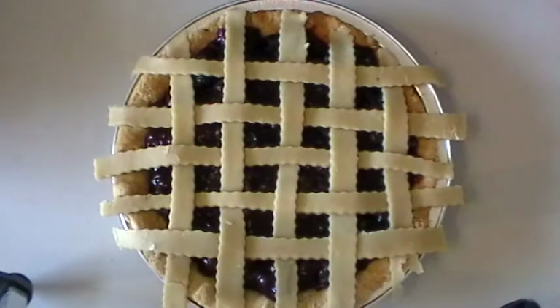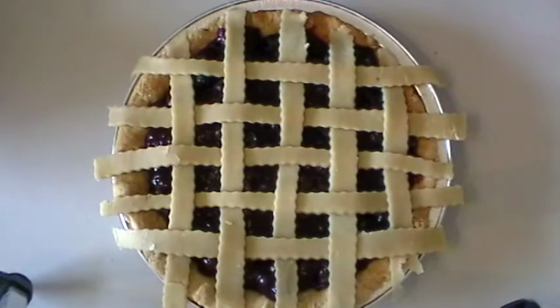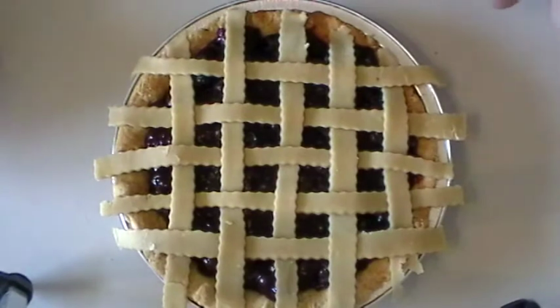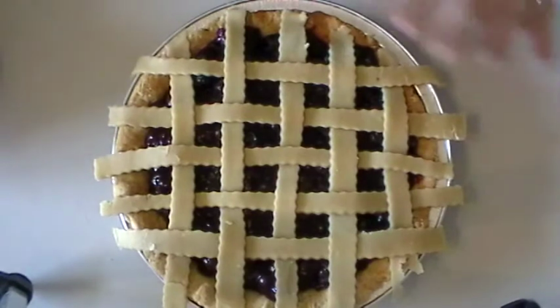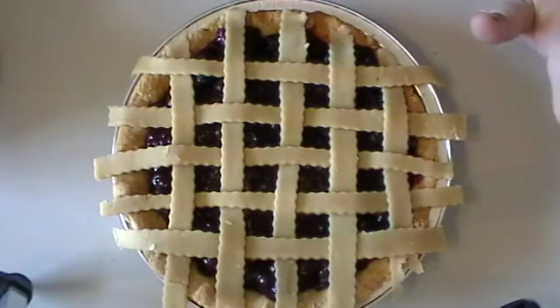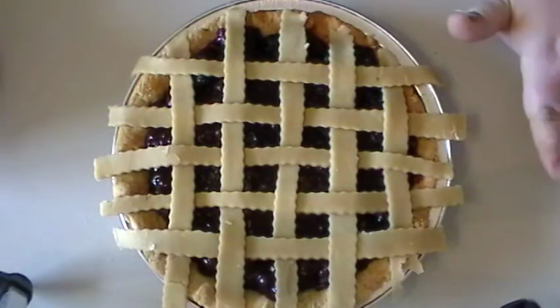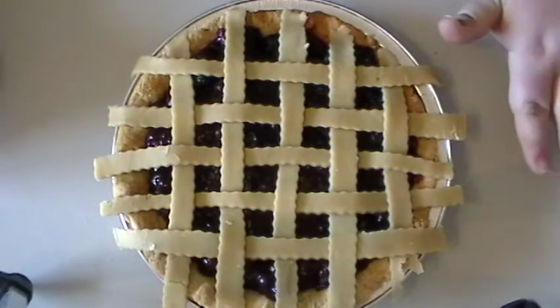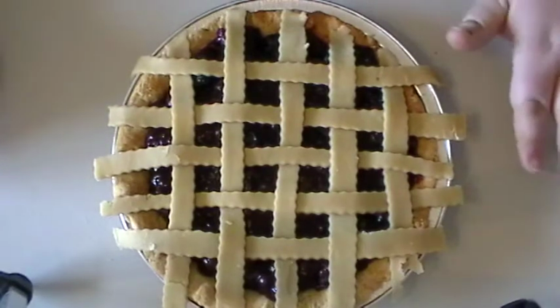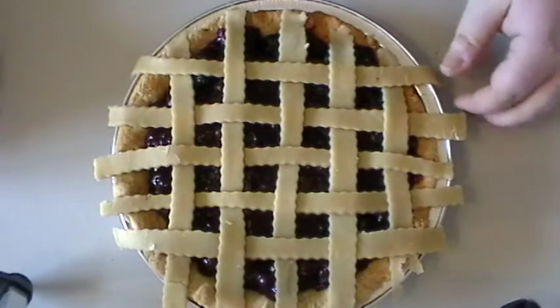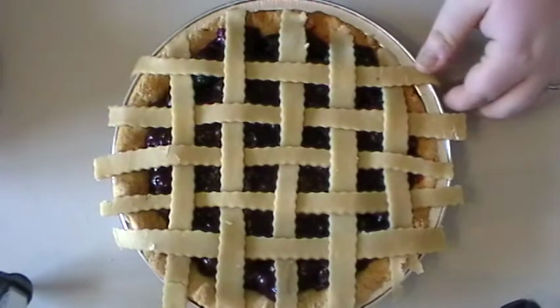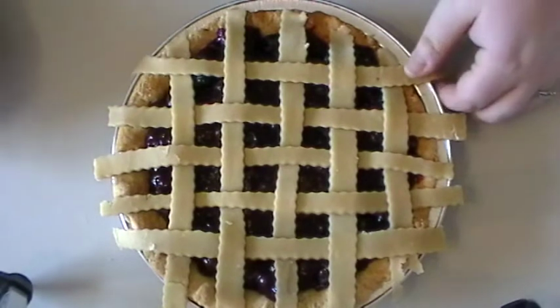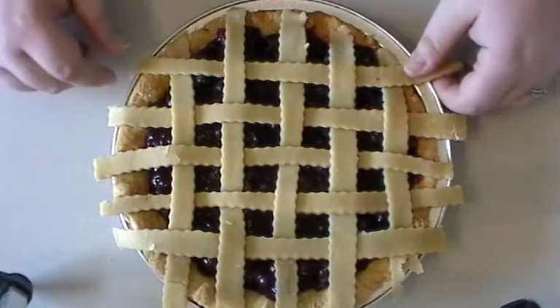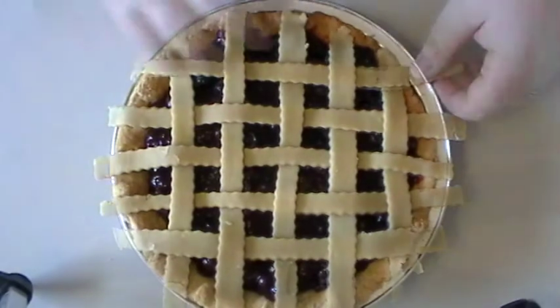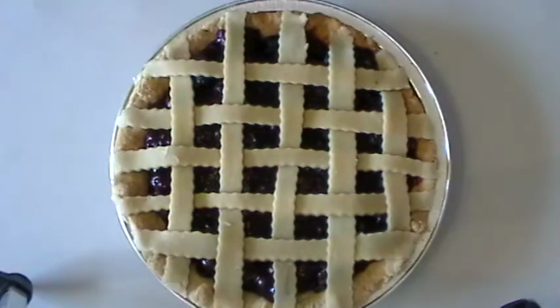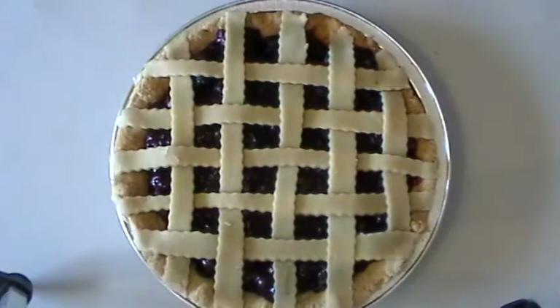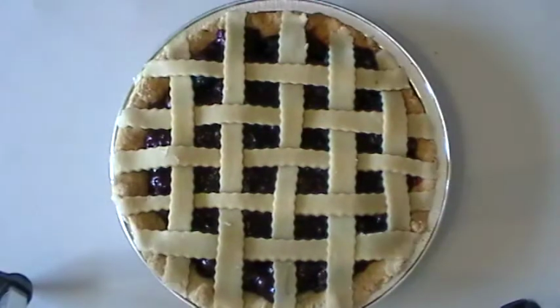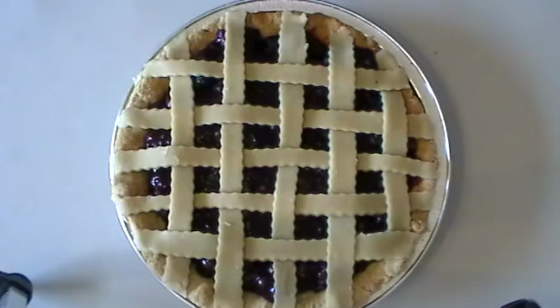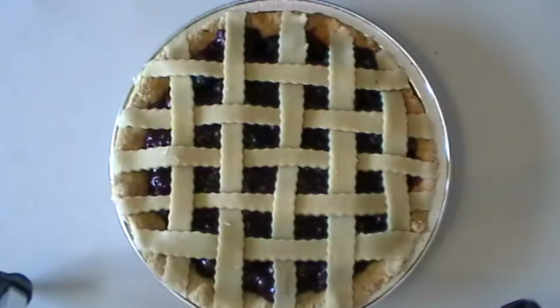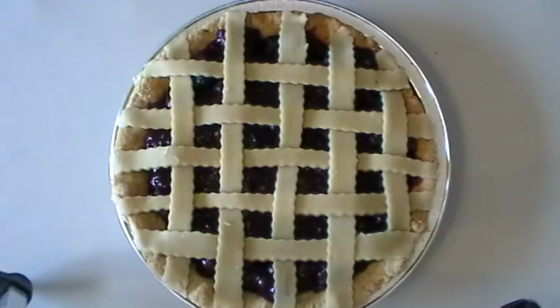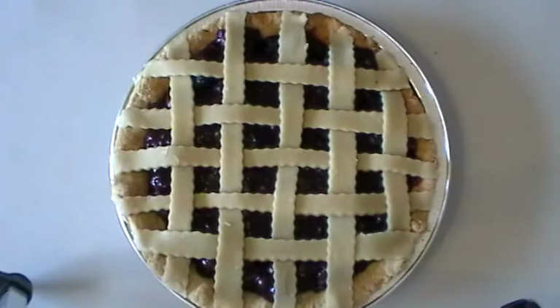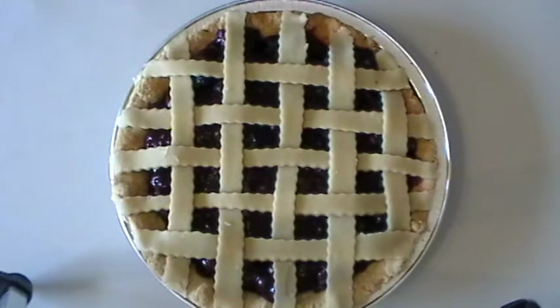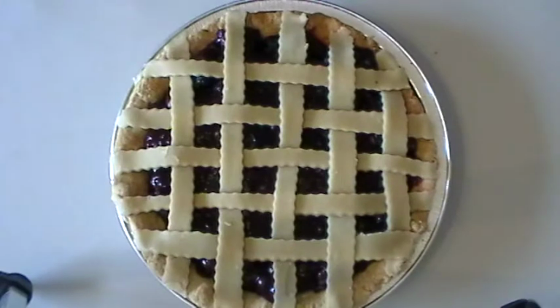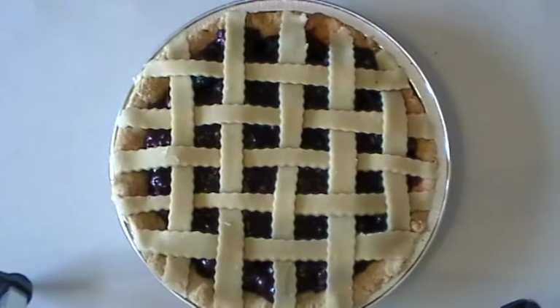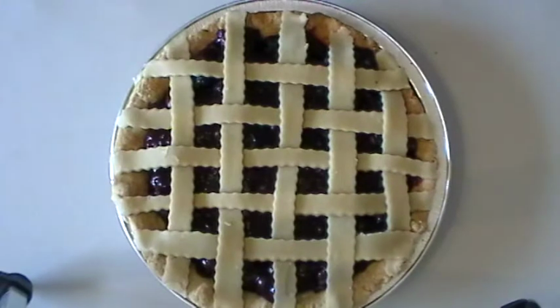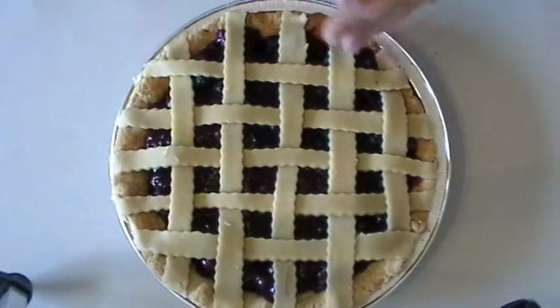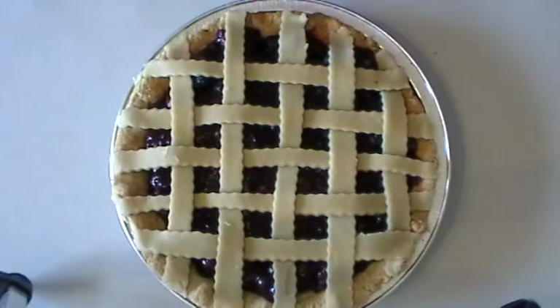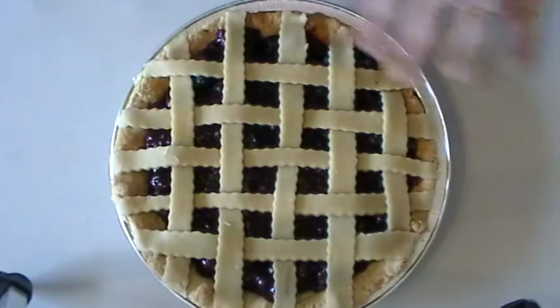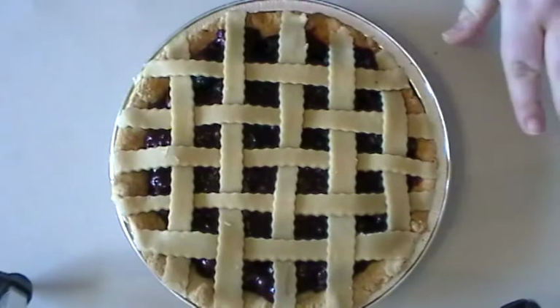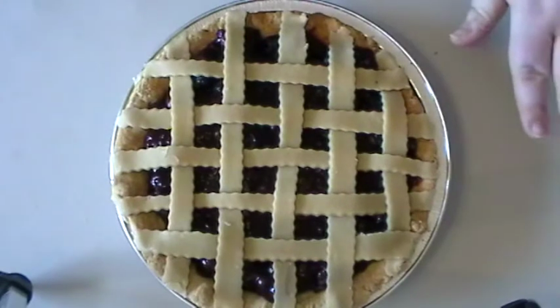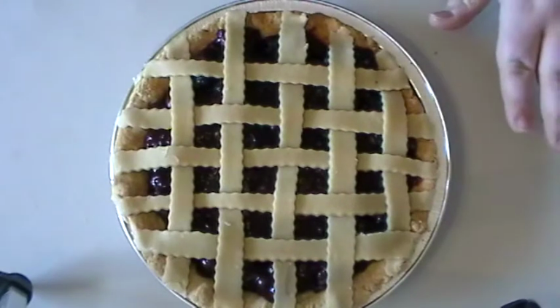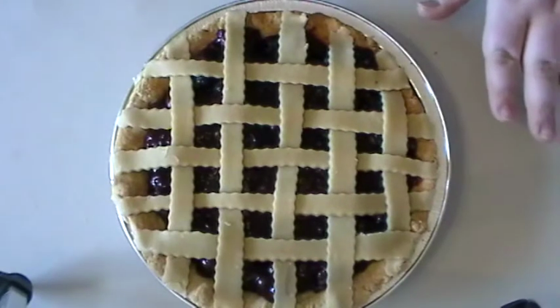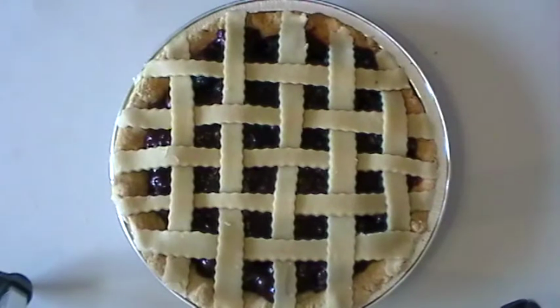Next, just get rid of the excess dough on the end of your strips. It's okay if it doesn't look completely perfect on the edges — what matters is that you now have this beautiful lattice design on top.